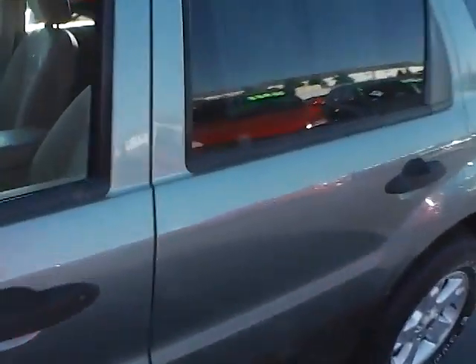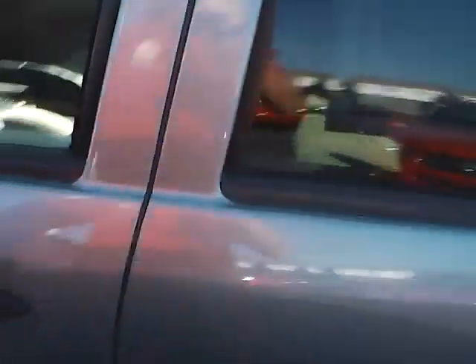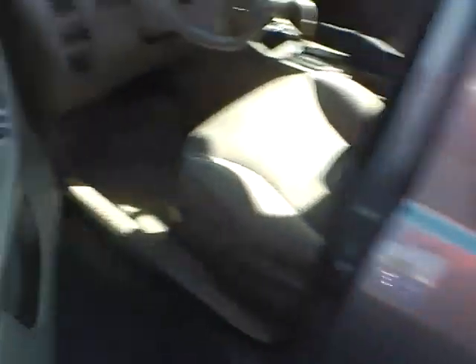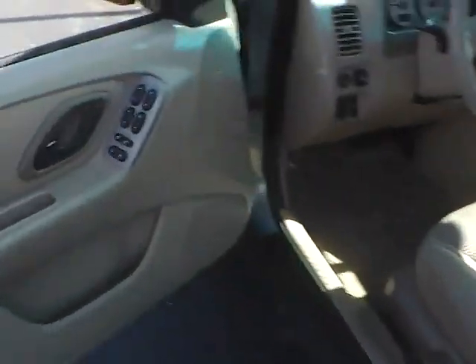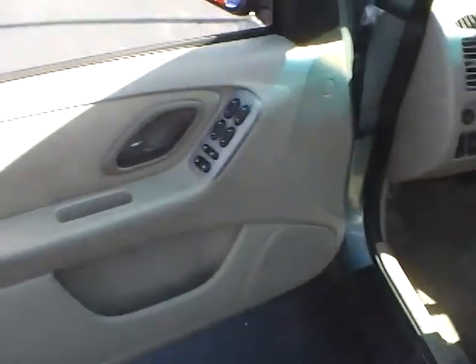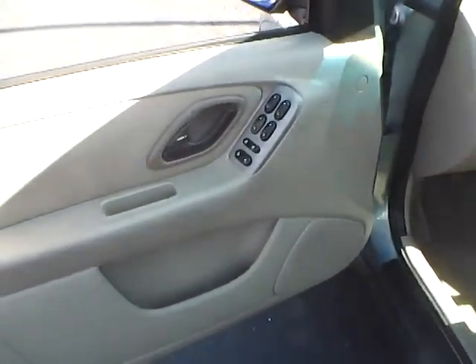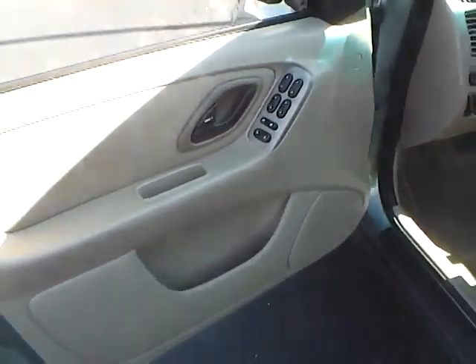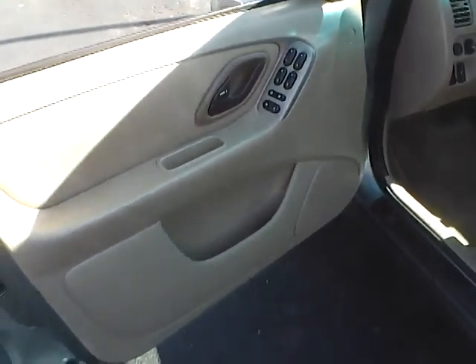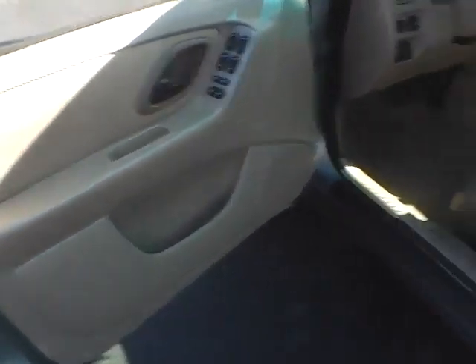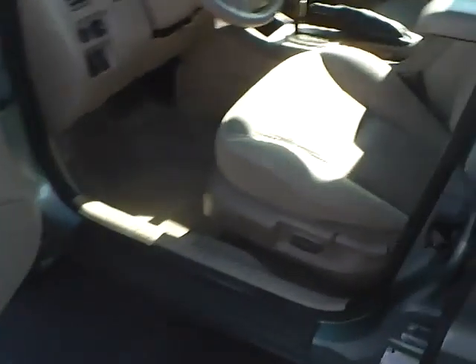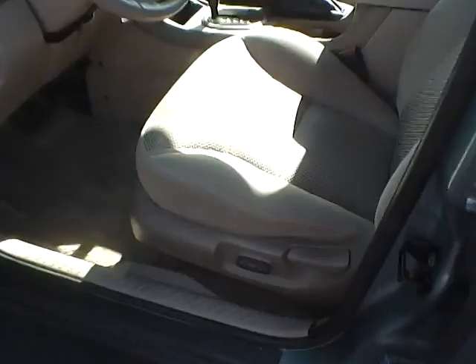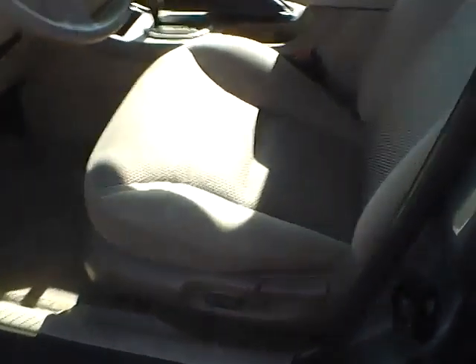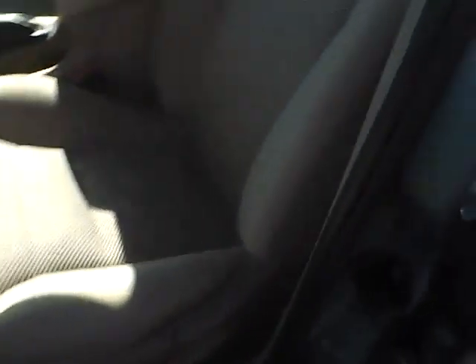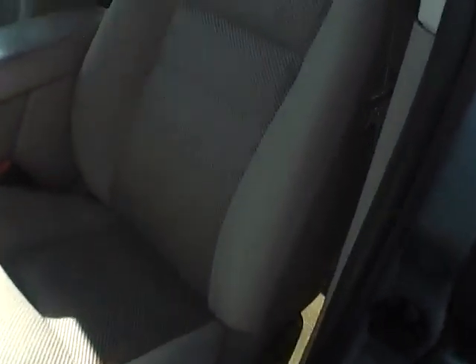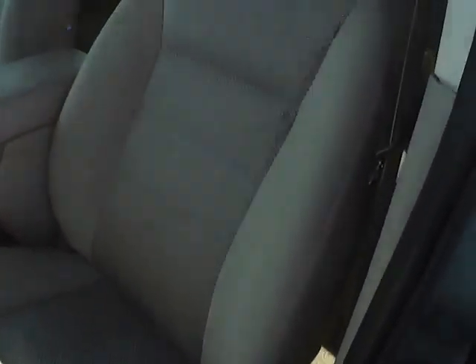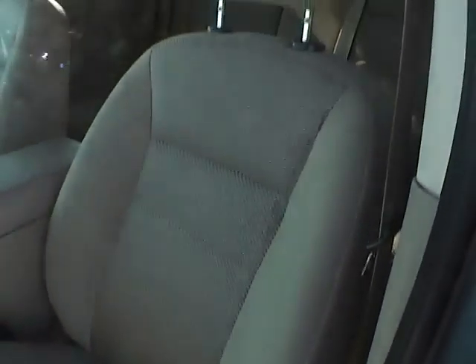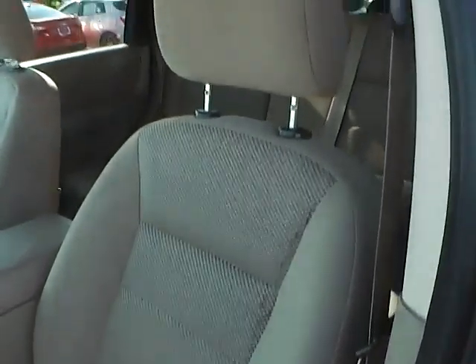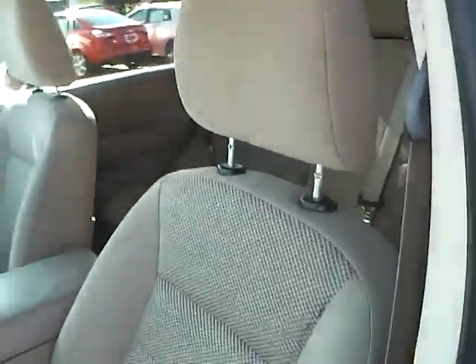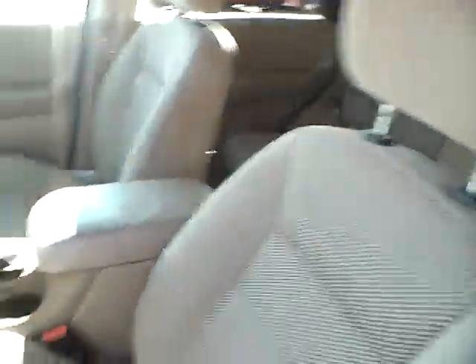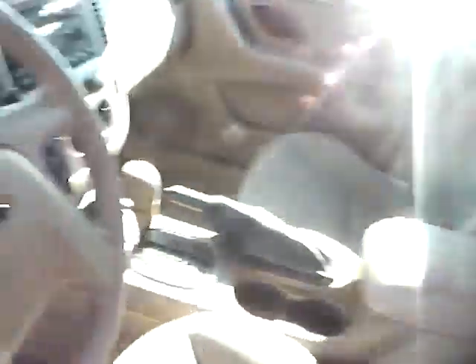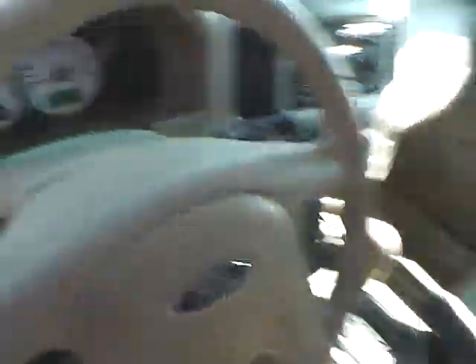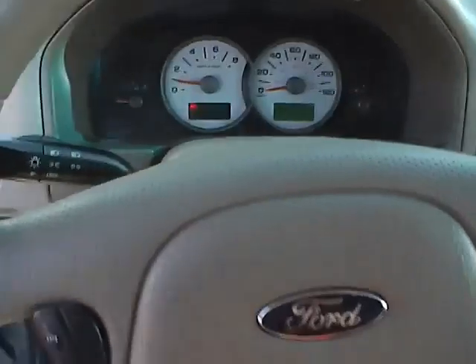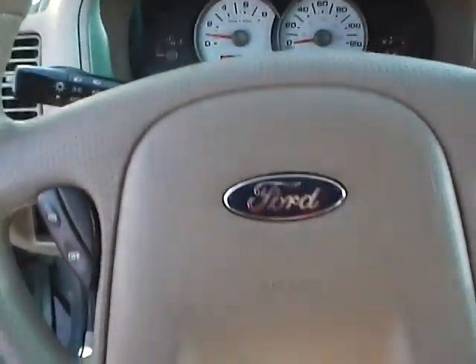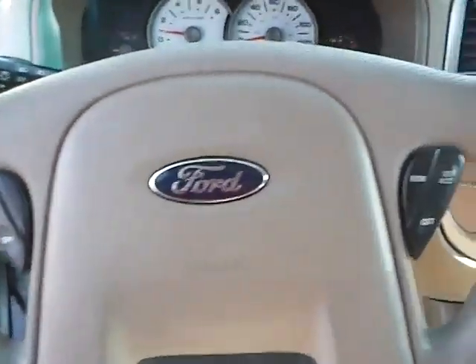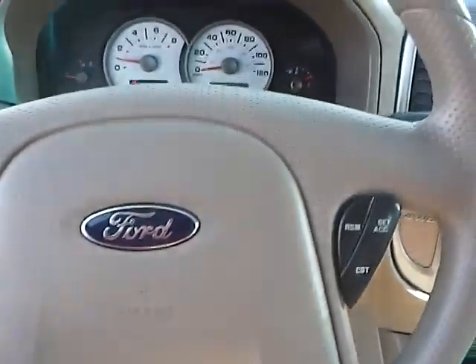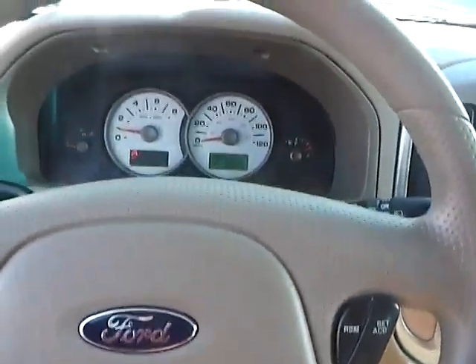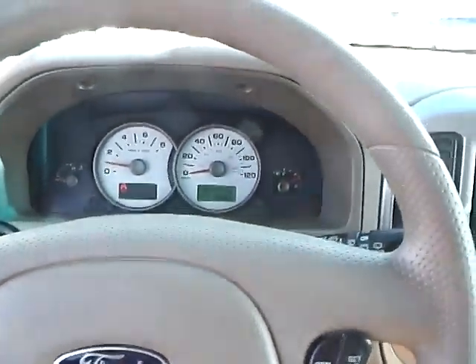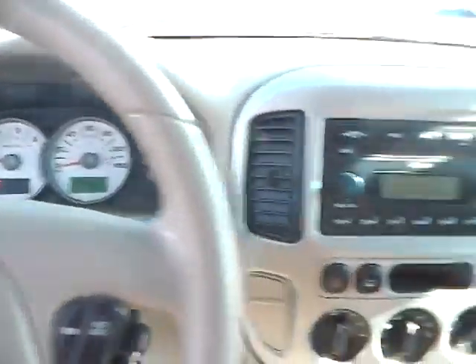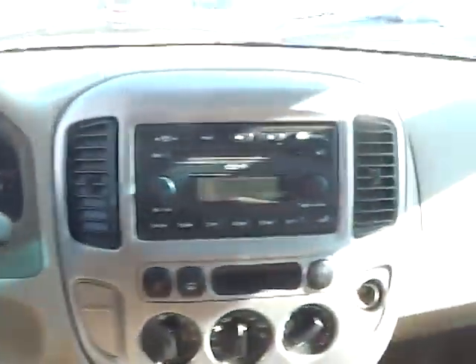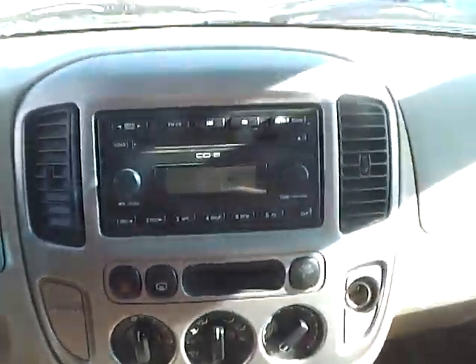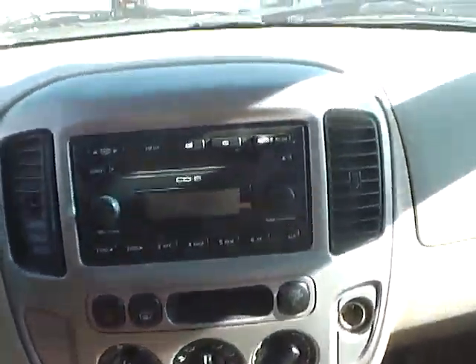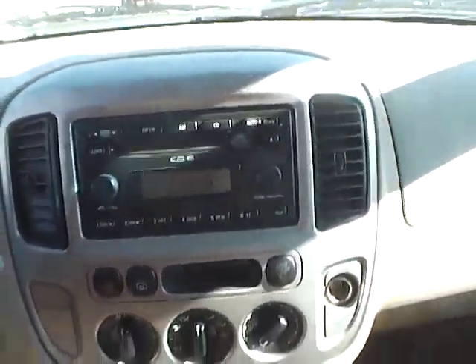Inside you'll find power locks, windows, and mirrors, a power driver seat in very nice condition, cruise control, and a six disc CD changer.